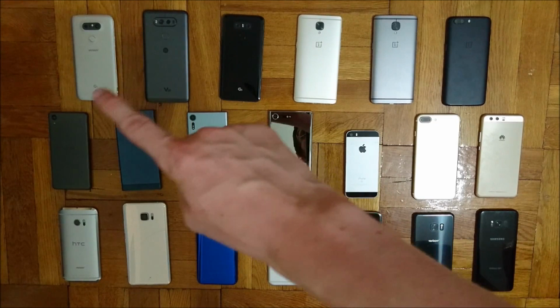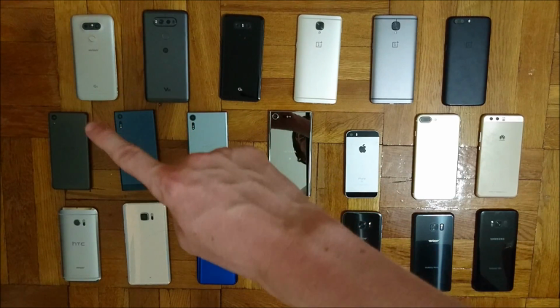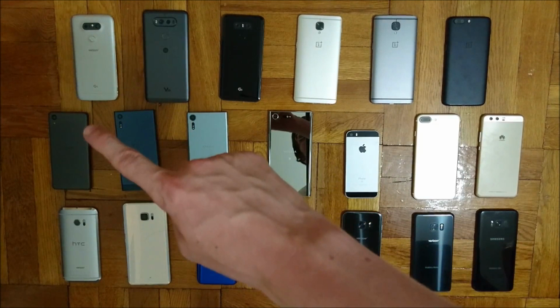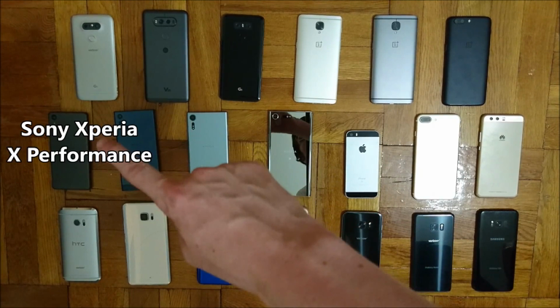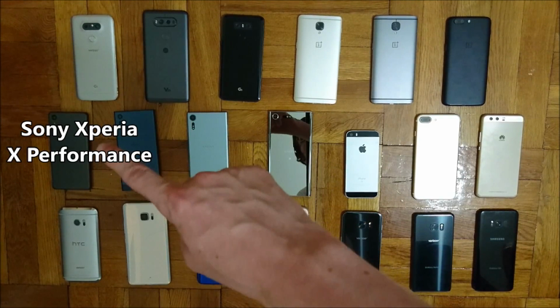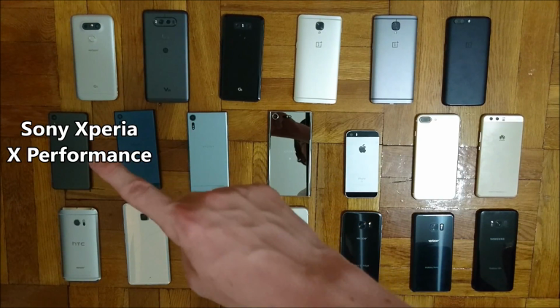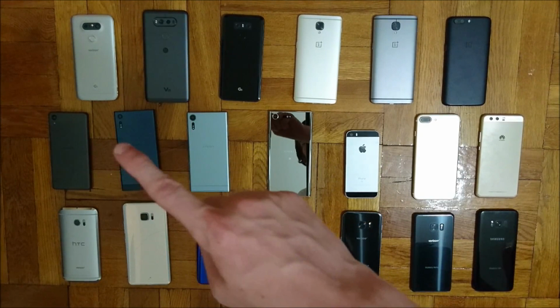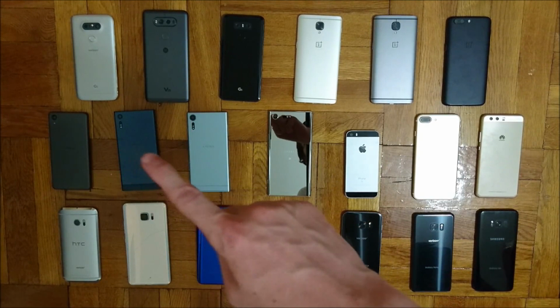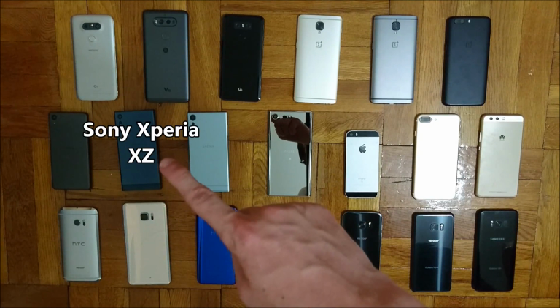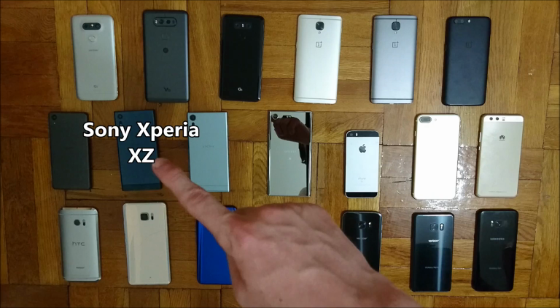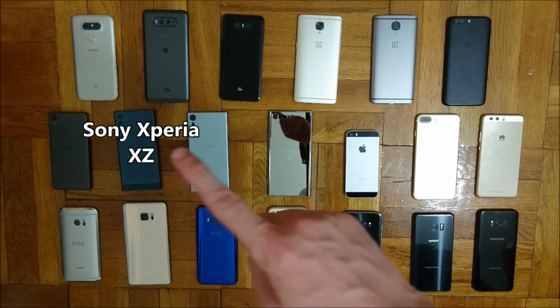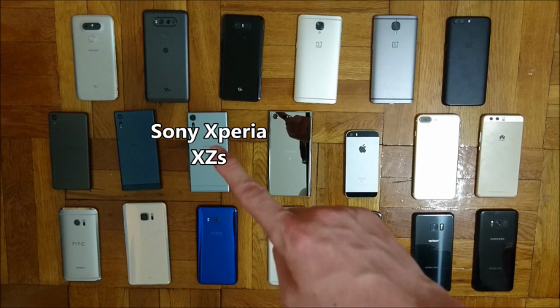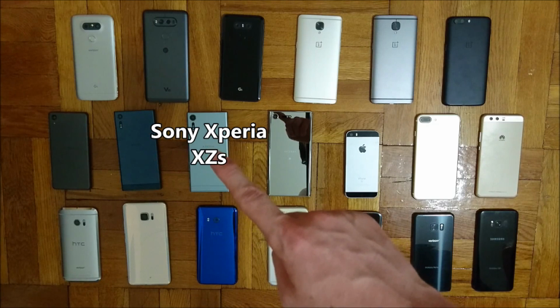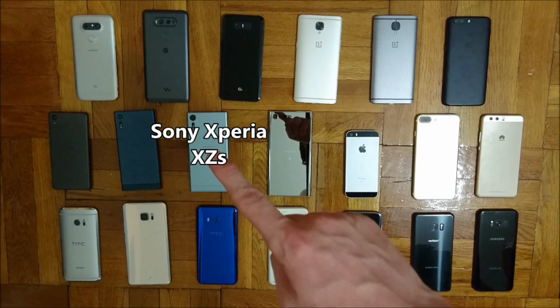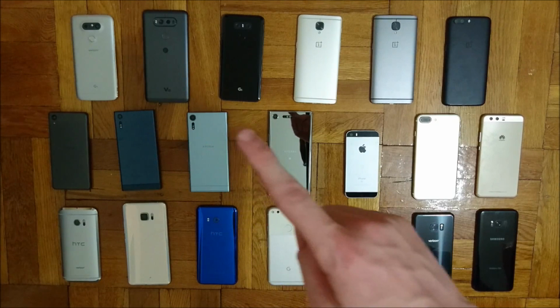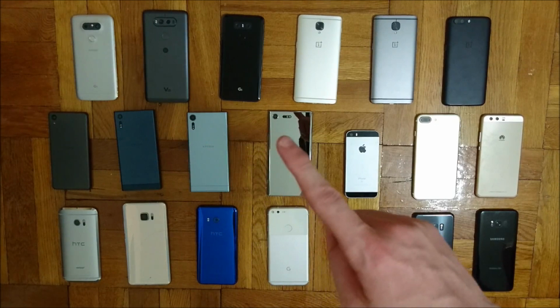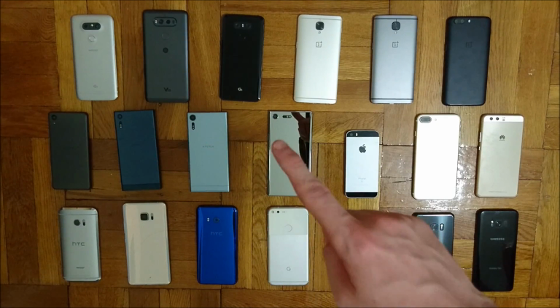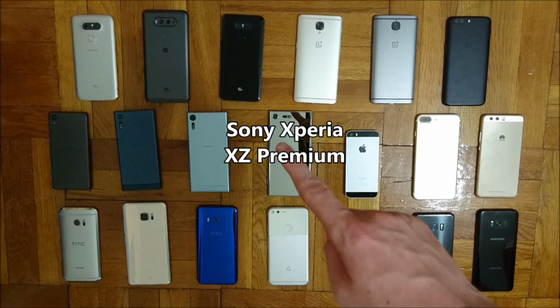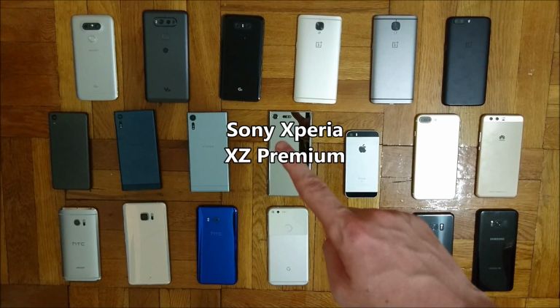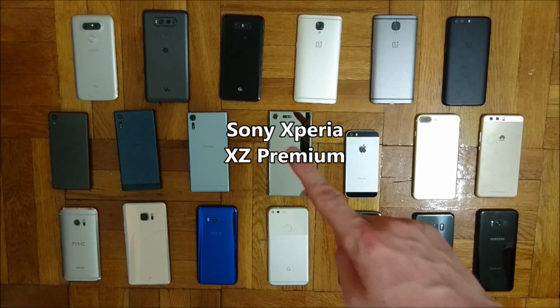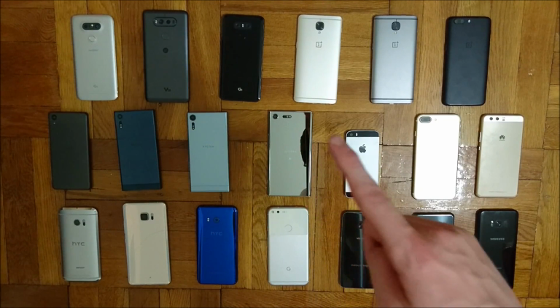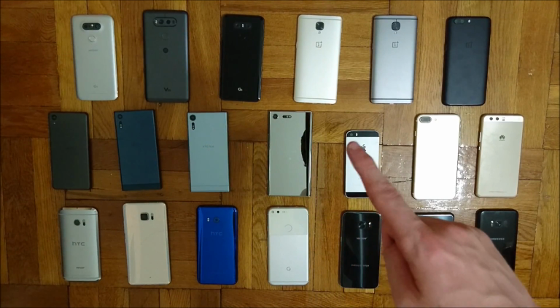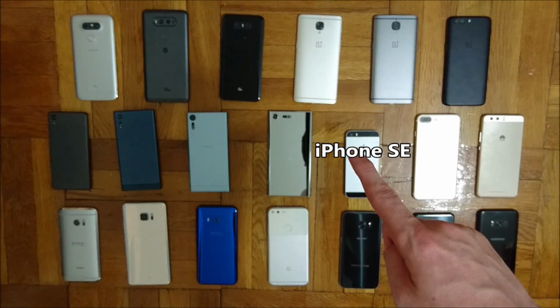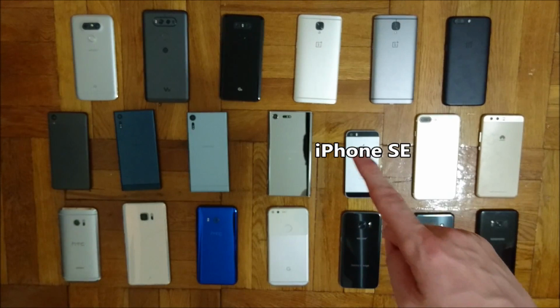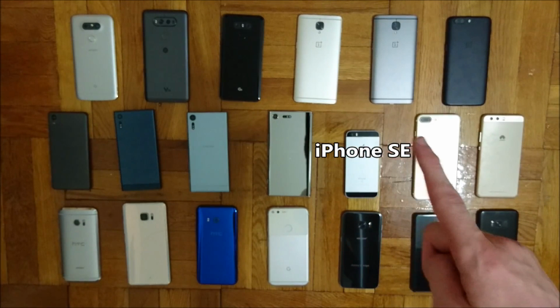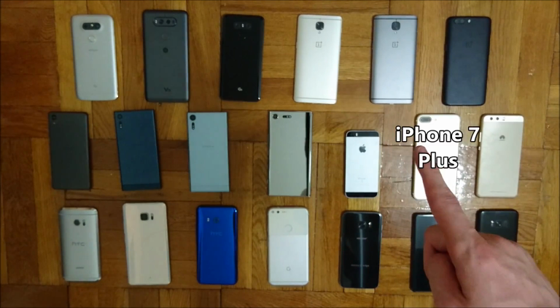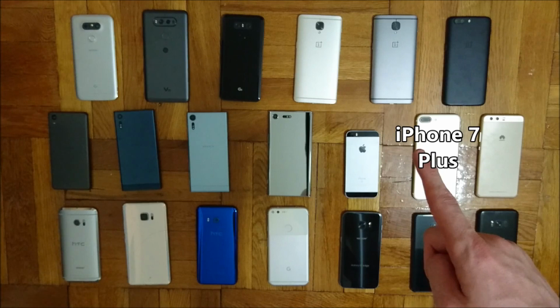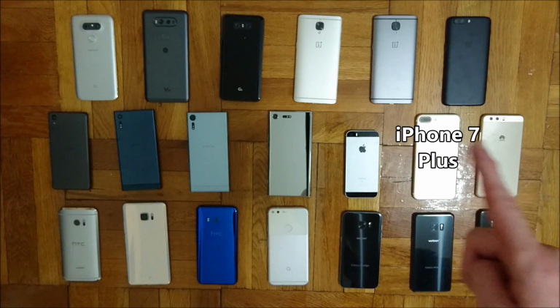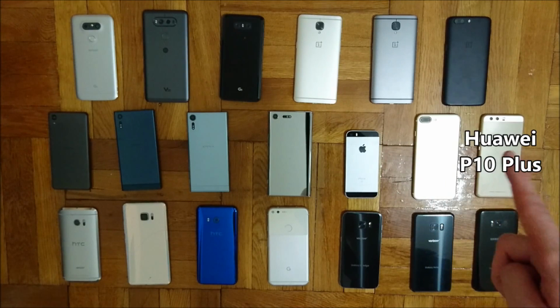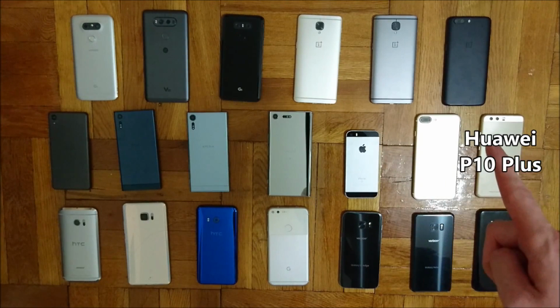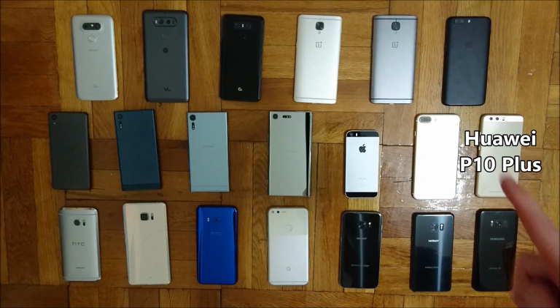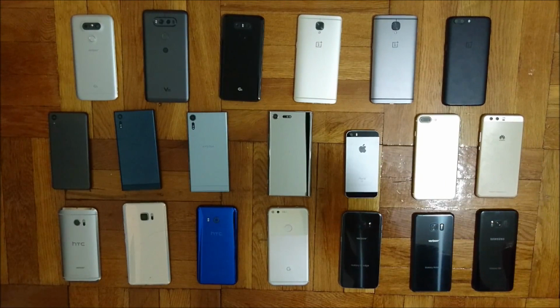Over here we have the Sony Xperia X Performance, the Xperia XE, the Xperia XES, the Xperia XE Premium, the iPhone SE, the iPhone 7 Plus, and the Huawei P10 Plus.